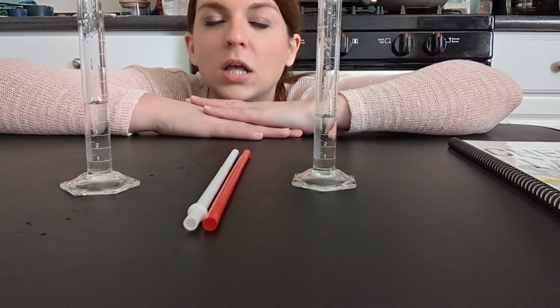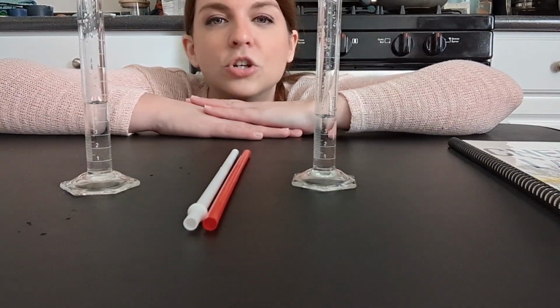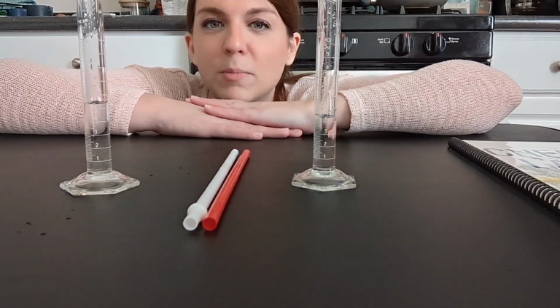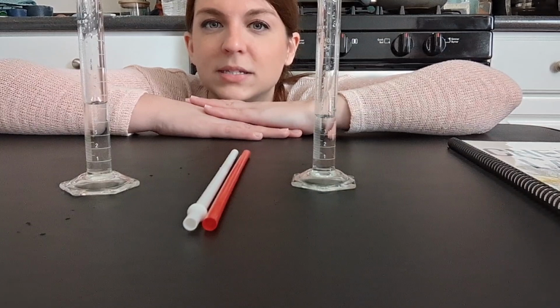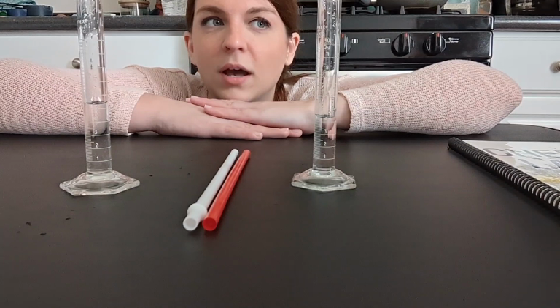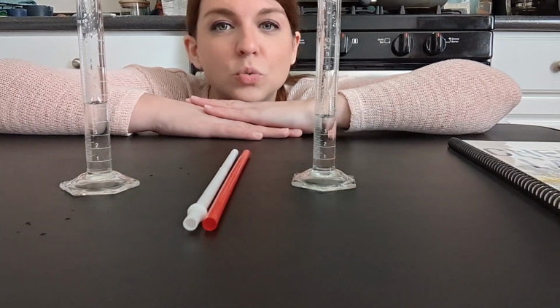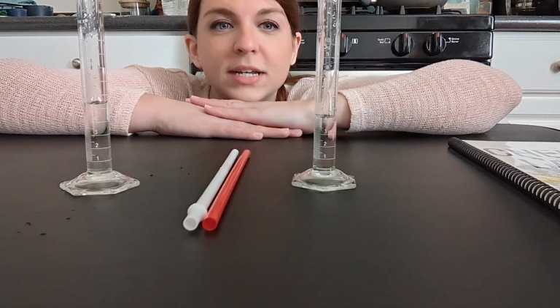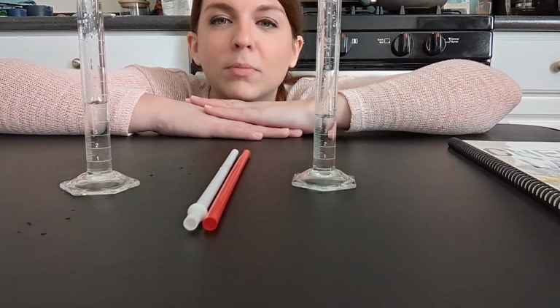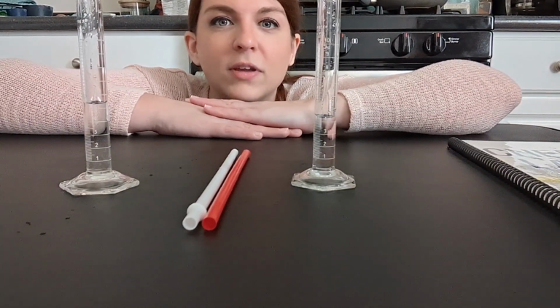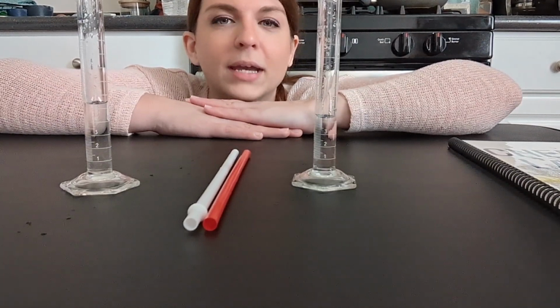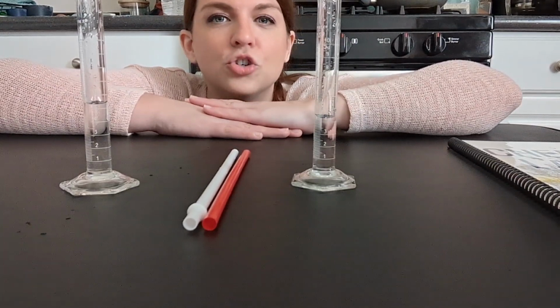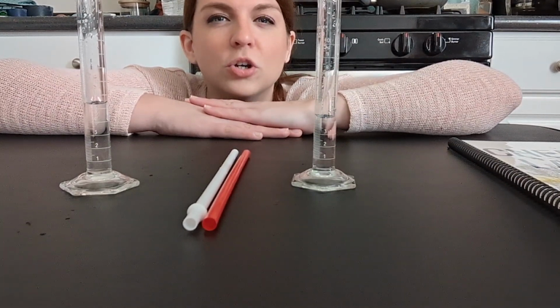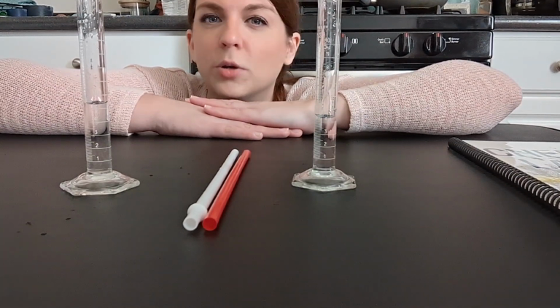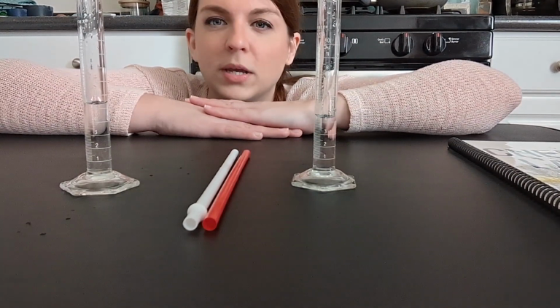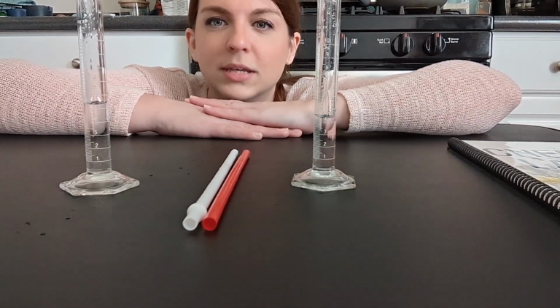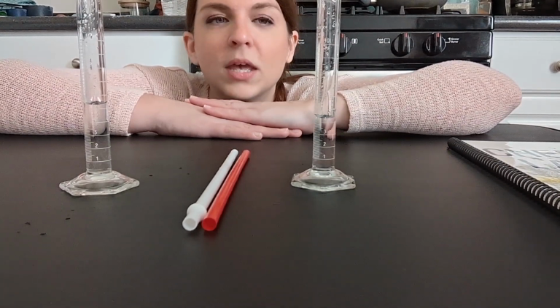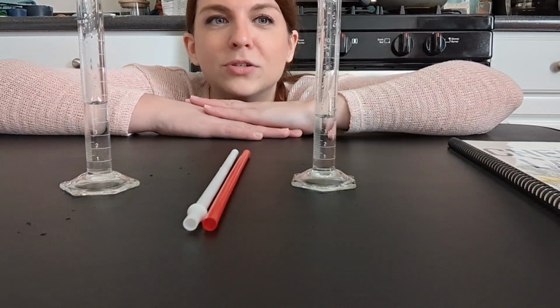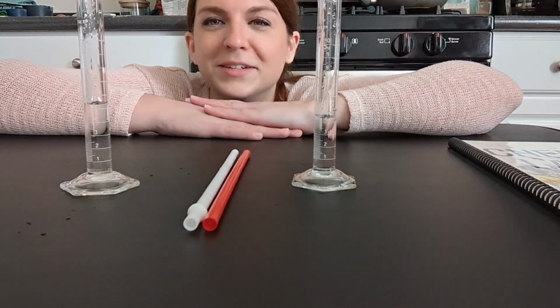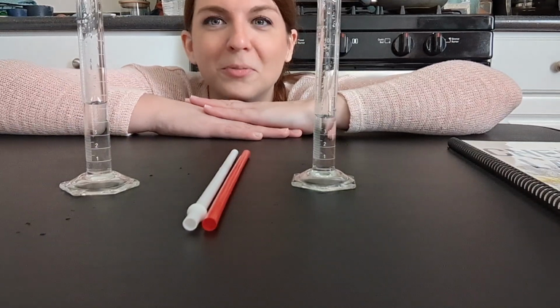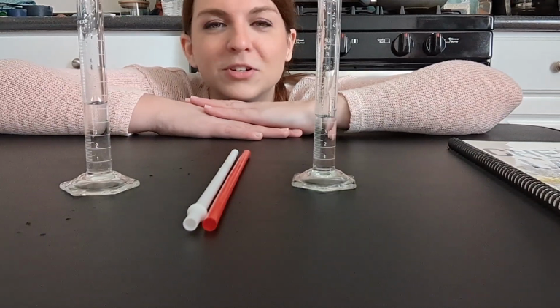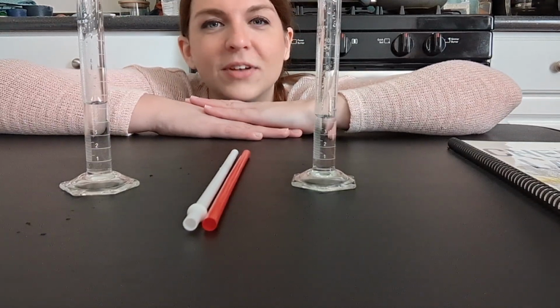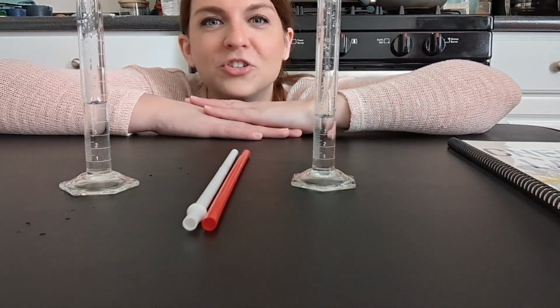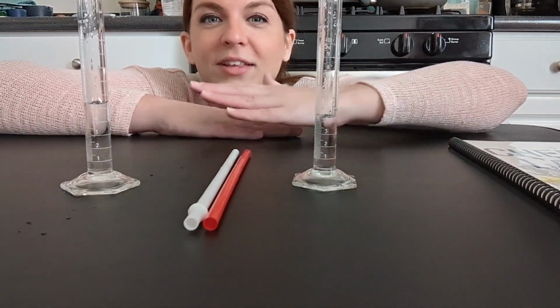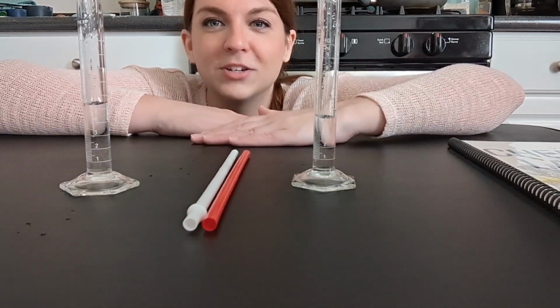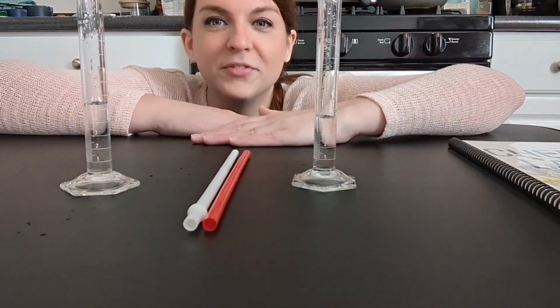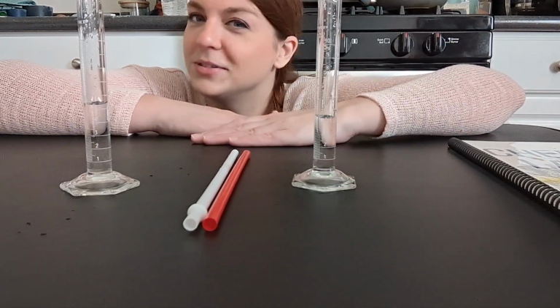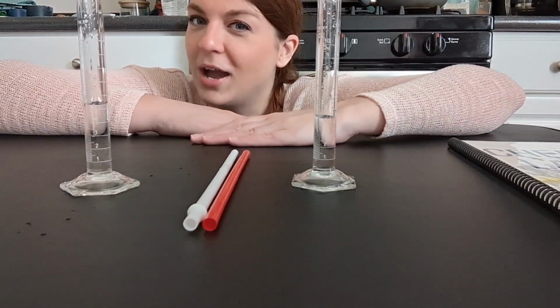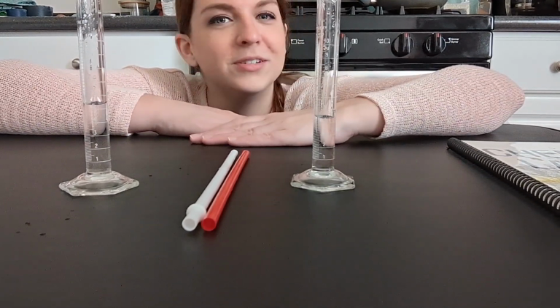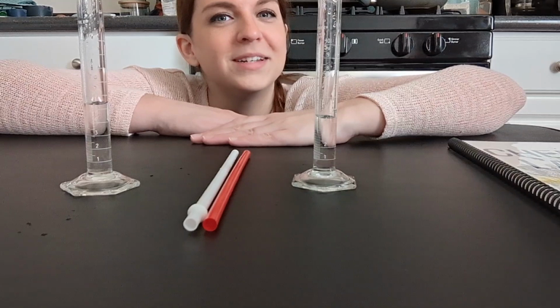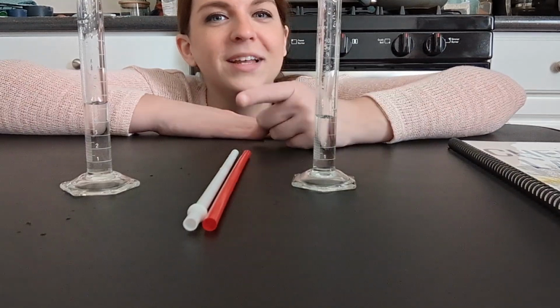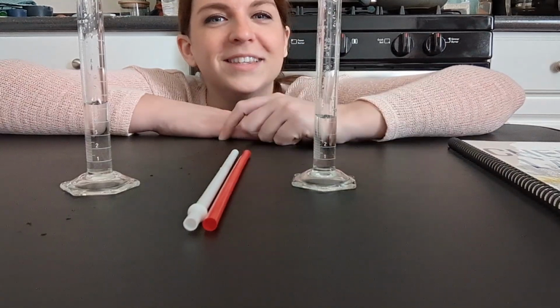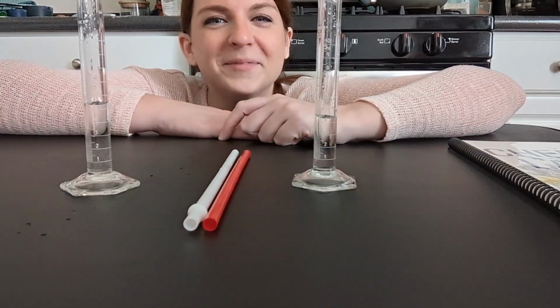Thank you for joining me in my kitchen for this equilibrium straws lab. Make sure to graph your data so that you can see it really well — Google Sheets or Excel will give you the best visual, but graphing it by hand should work pretty easily too. Please leave any questions in the comment section below, subscribe so you don't miss the next one, and I'll see you there. Bye!